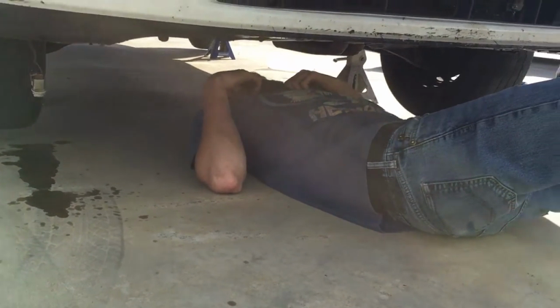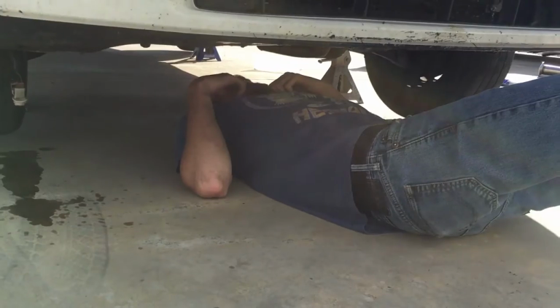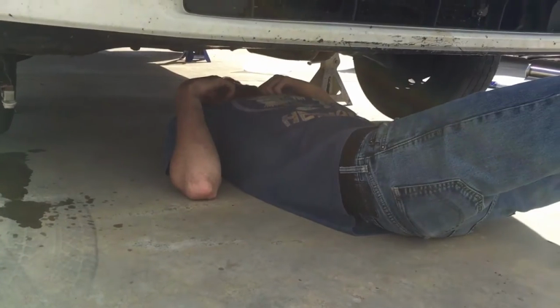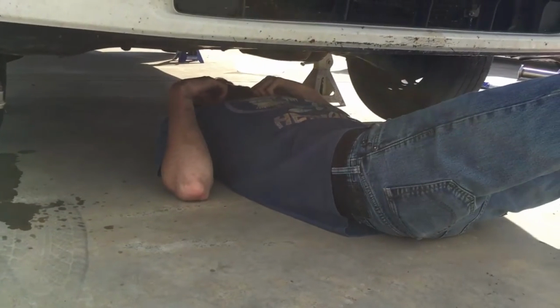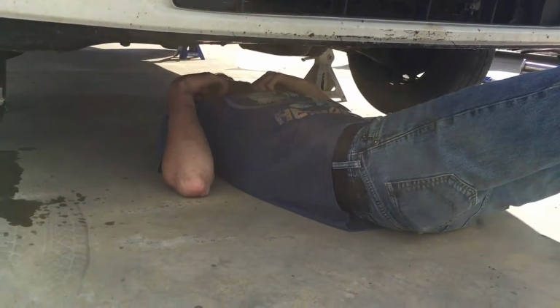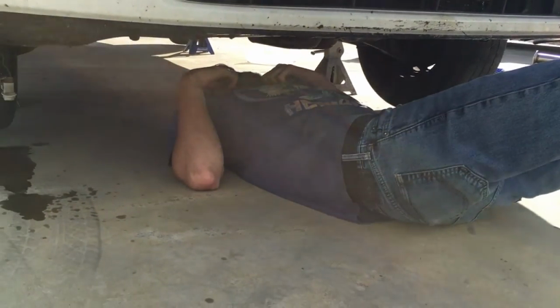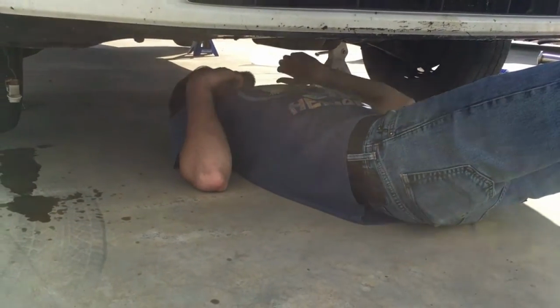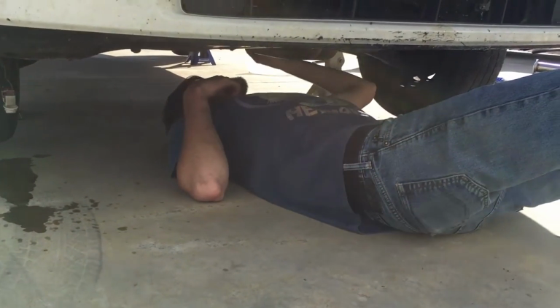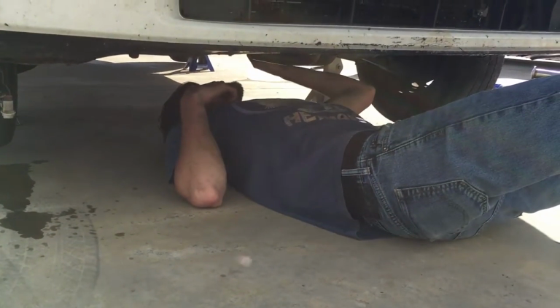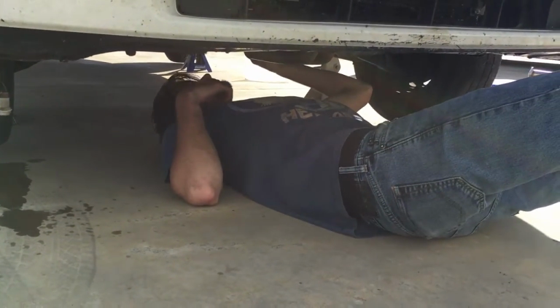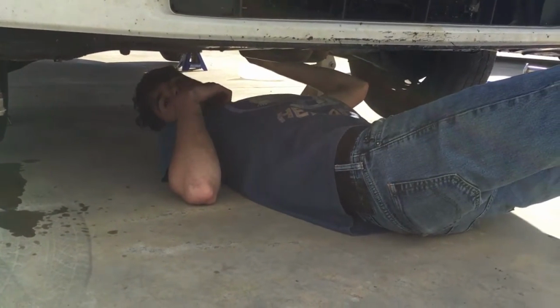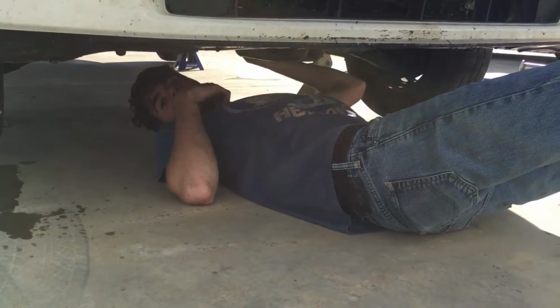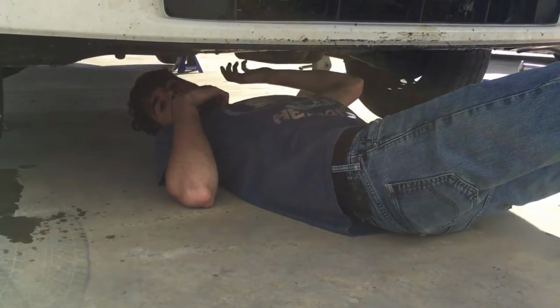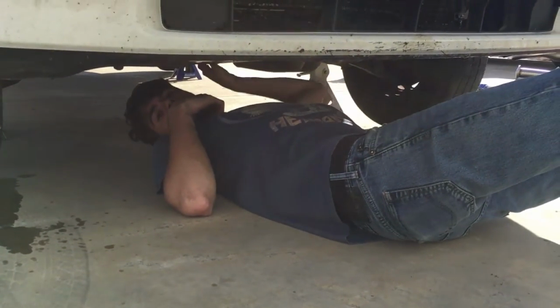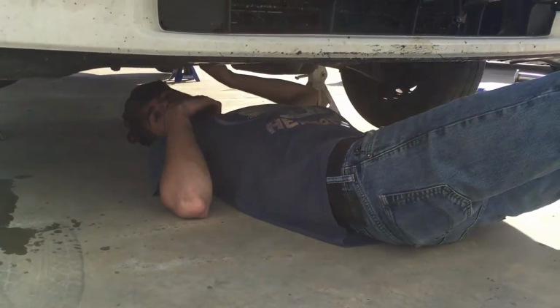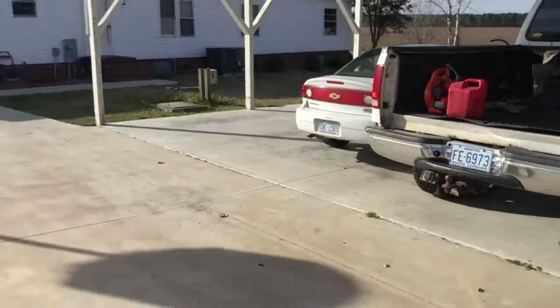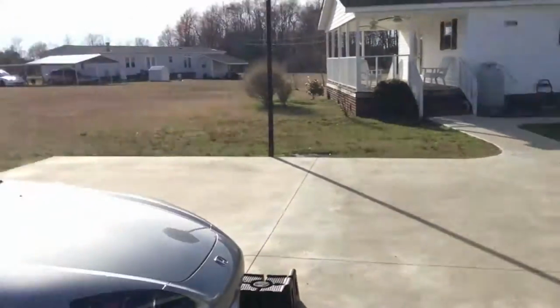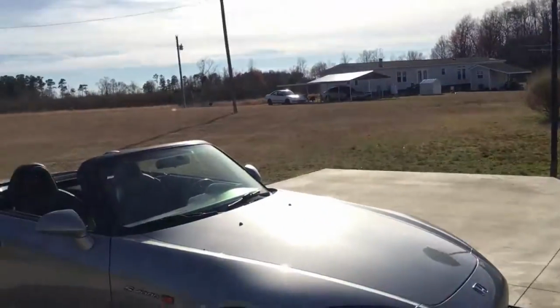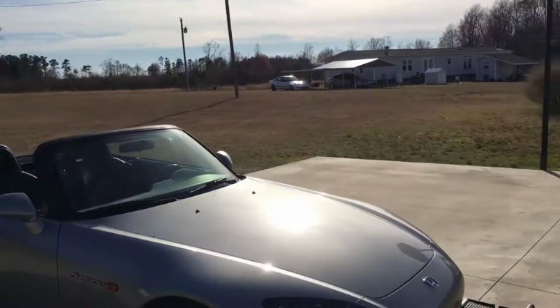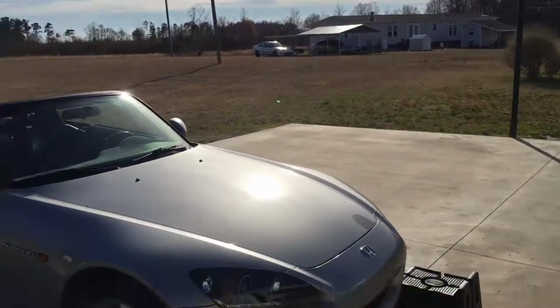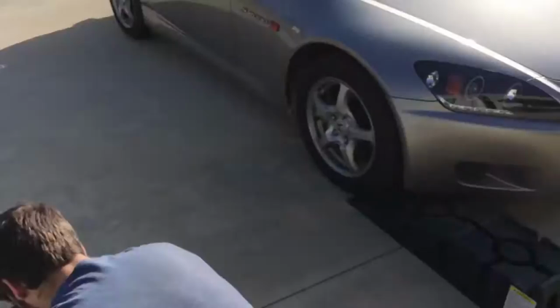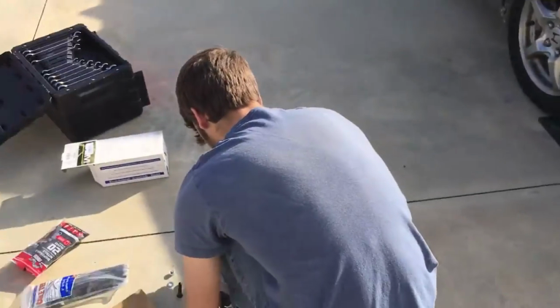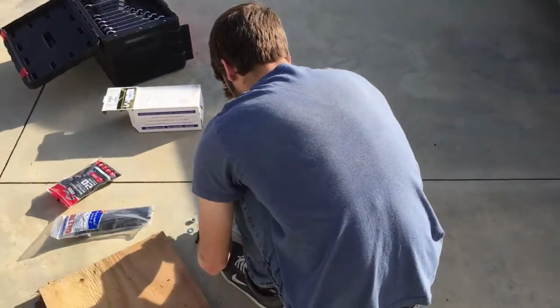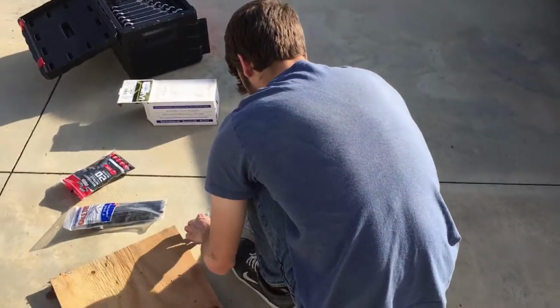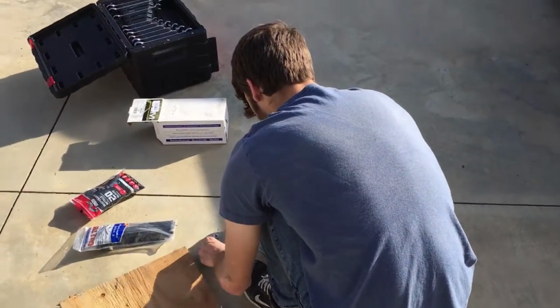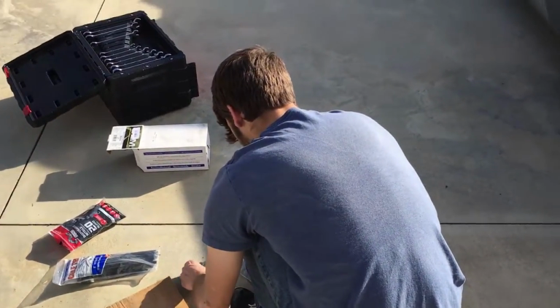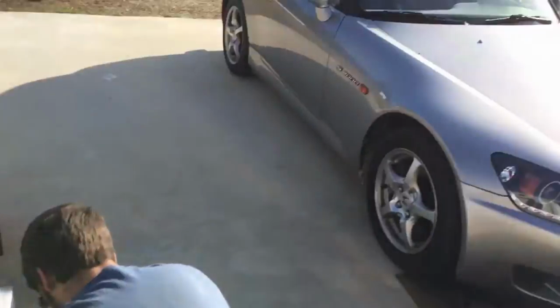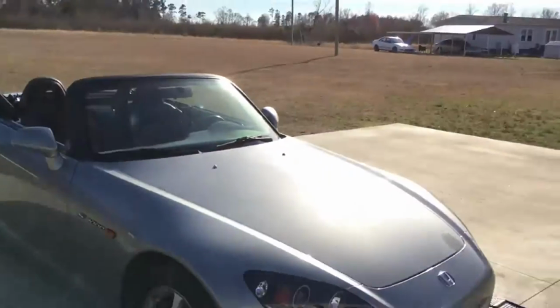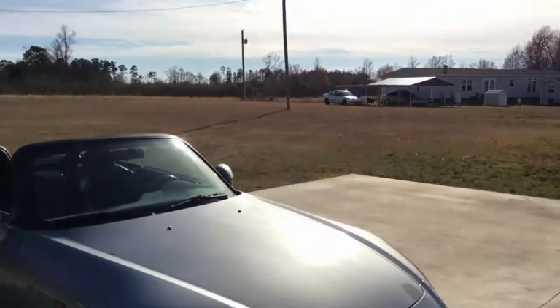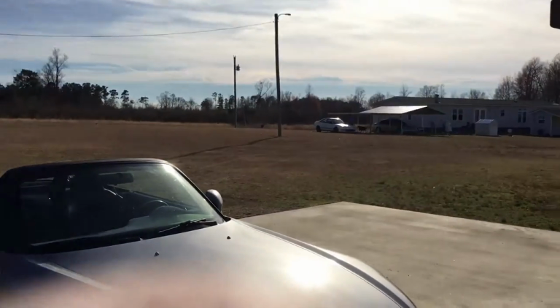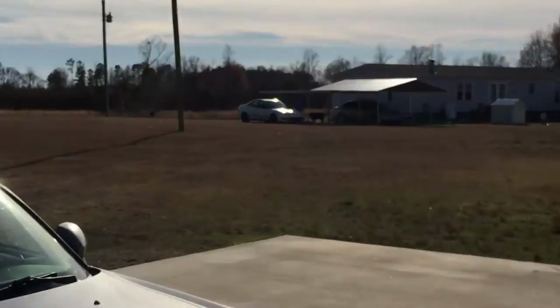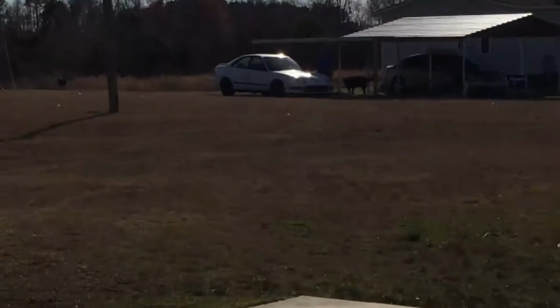Going to go under there and tighten that exhaust — I didn't even see the bolts that were messed up. She's done, boys.